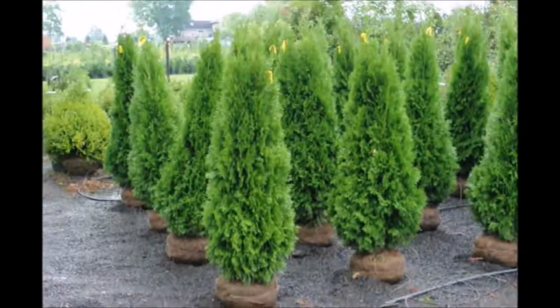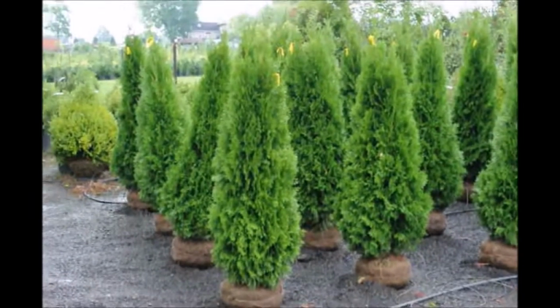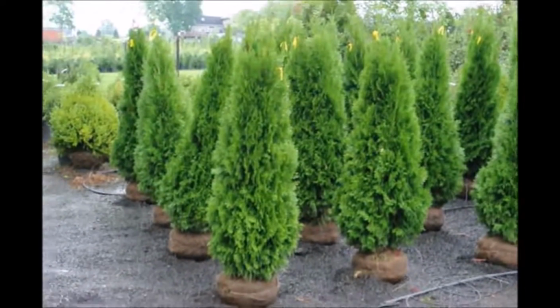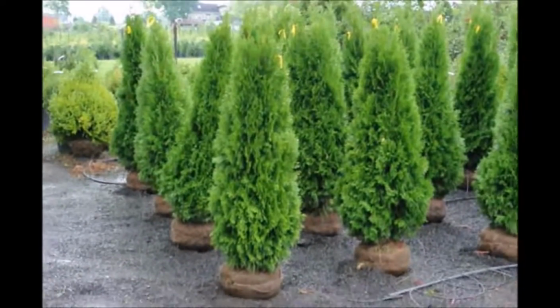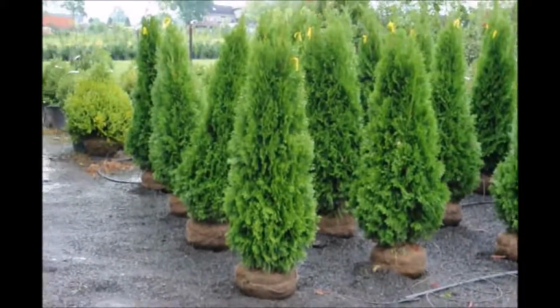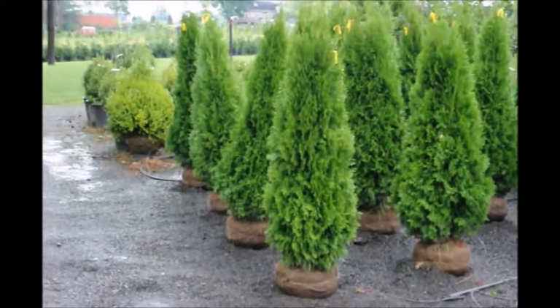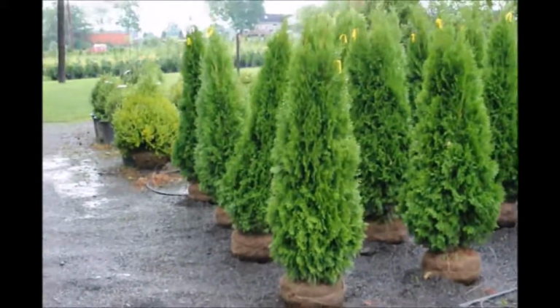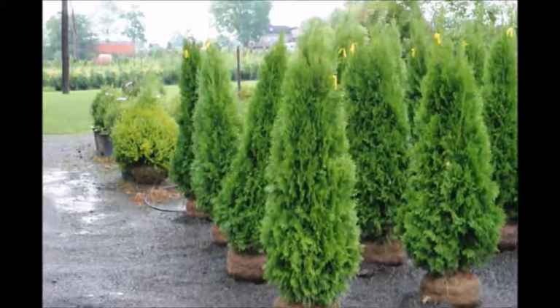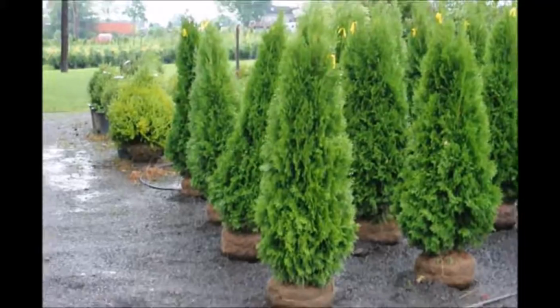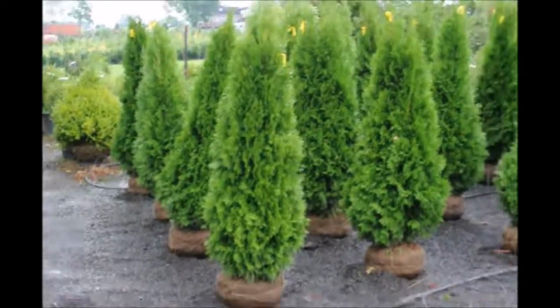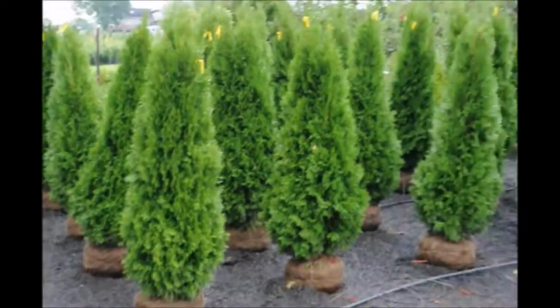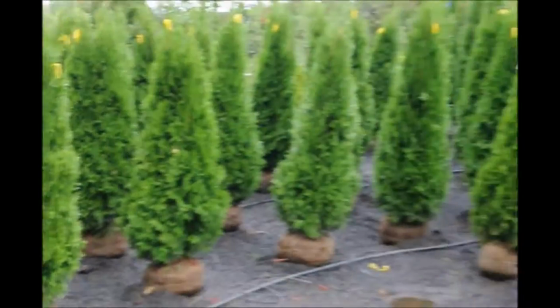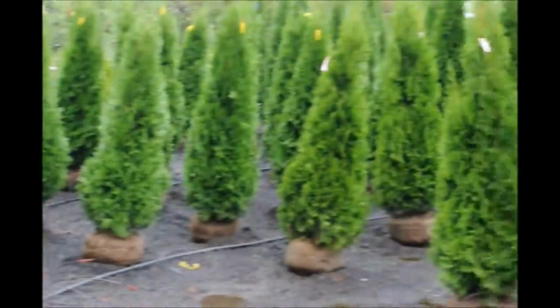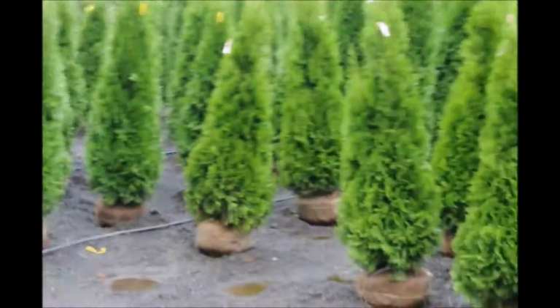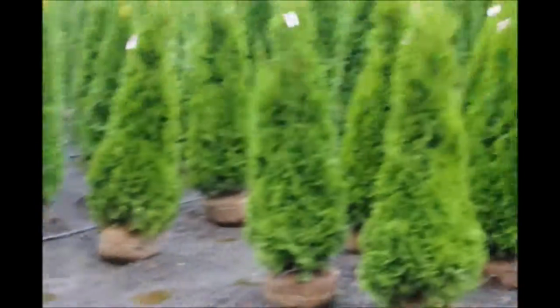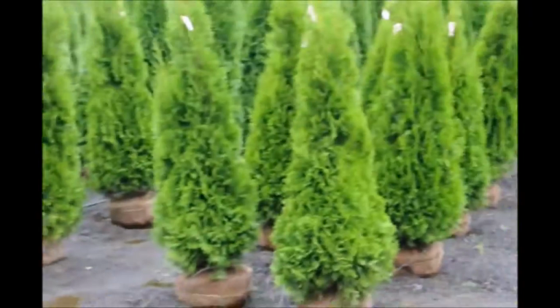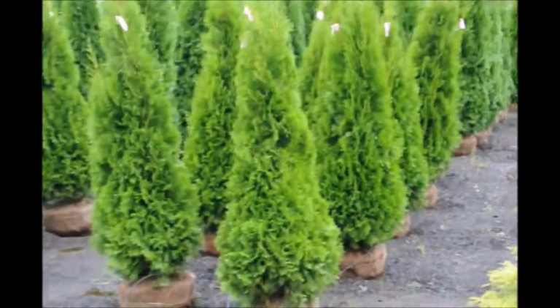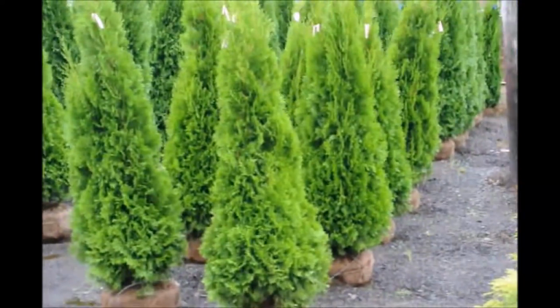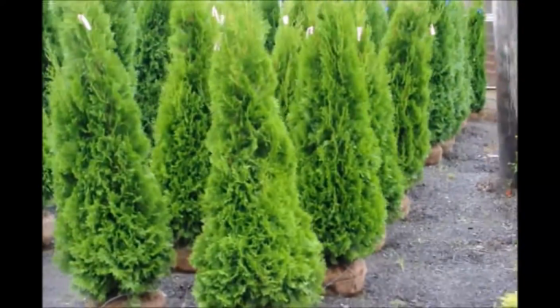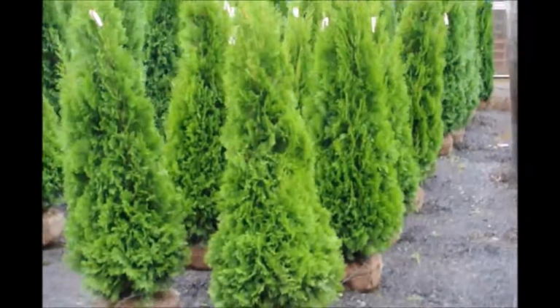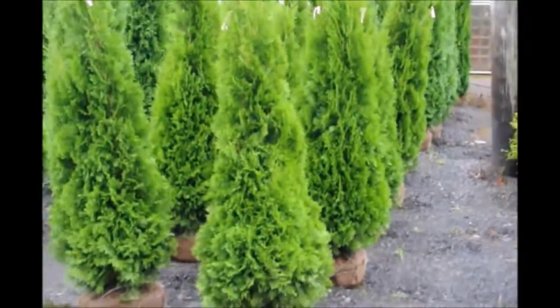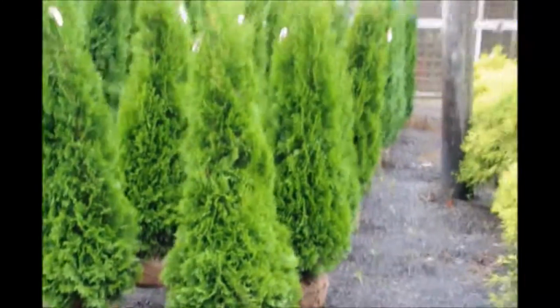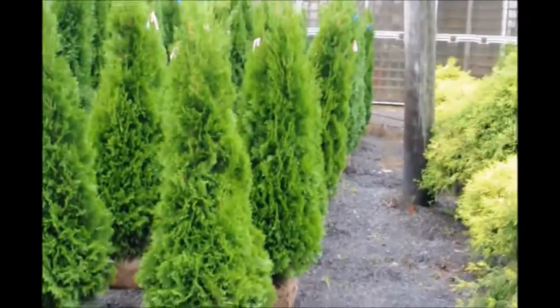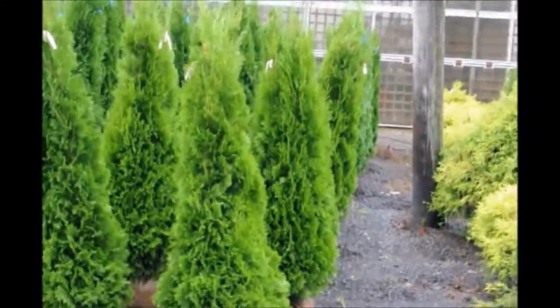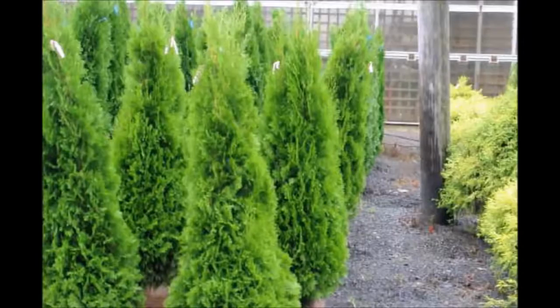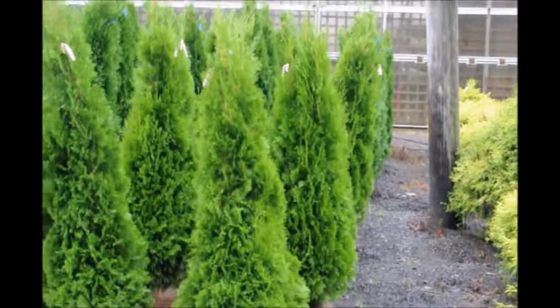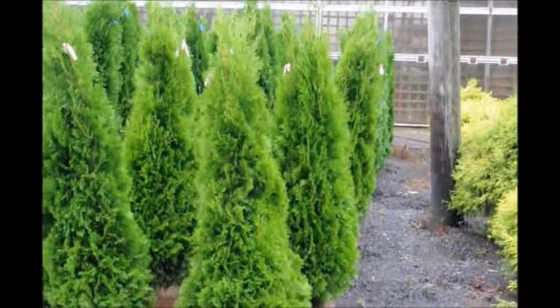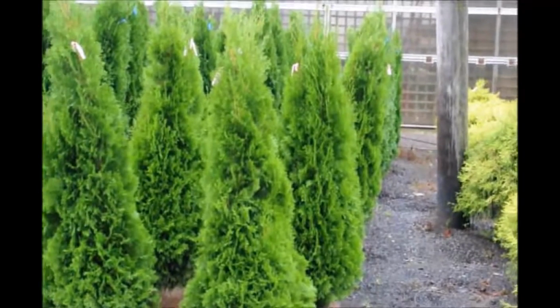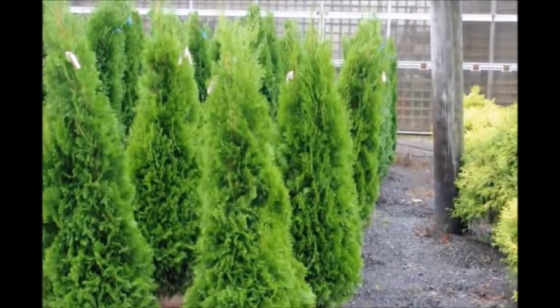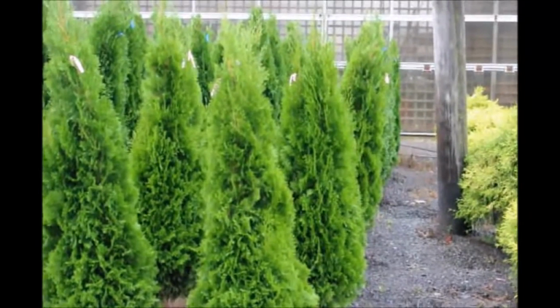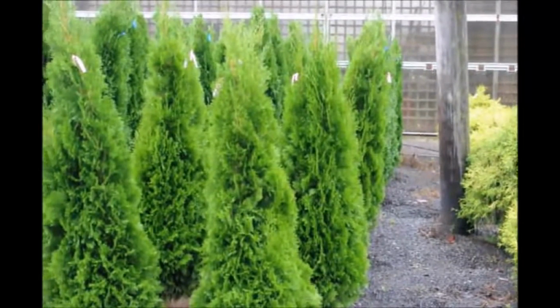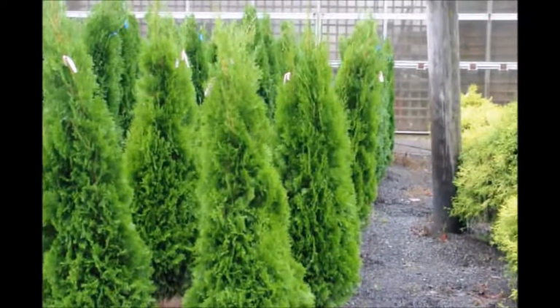This is a group of four to five foot emerald greens at Highland Hill Farm on Route 313 in Fountainville, PA. These are balled and burlapped and ready to plant in your yard.